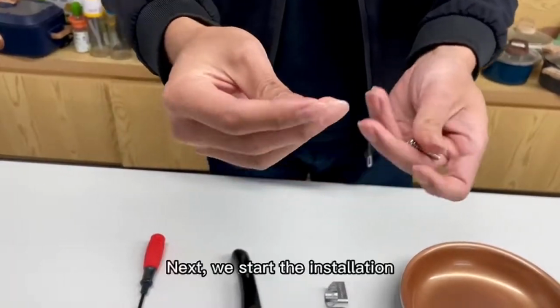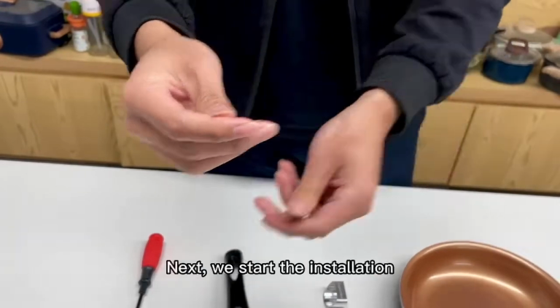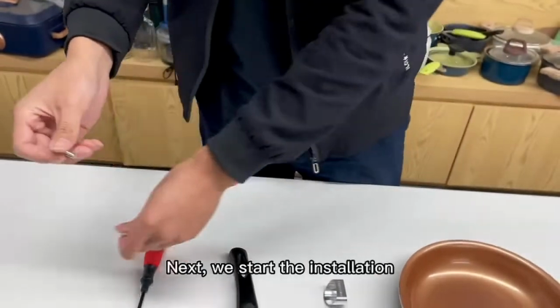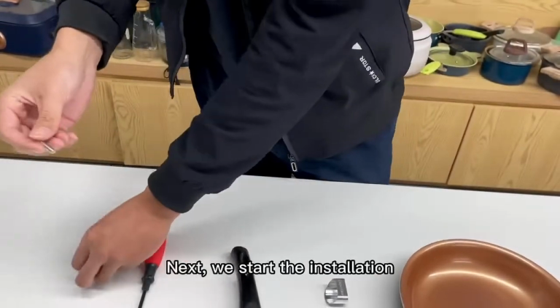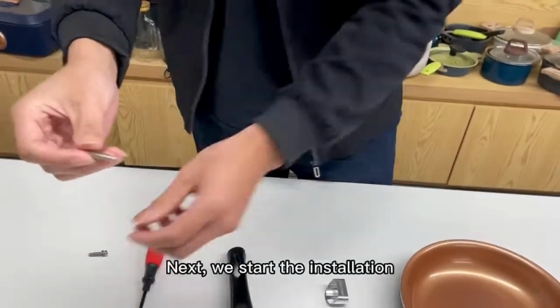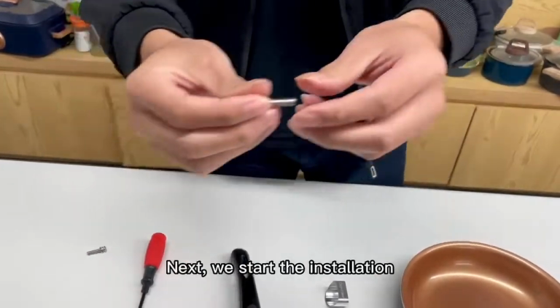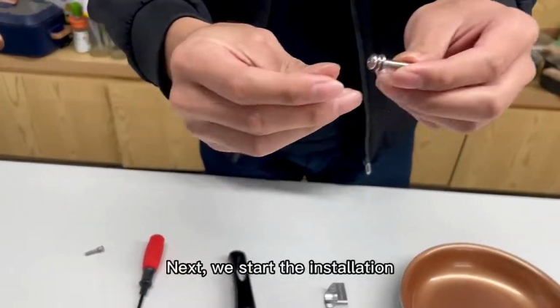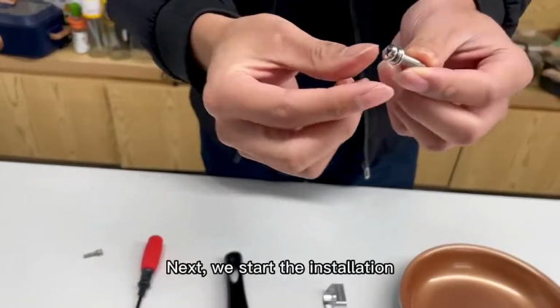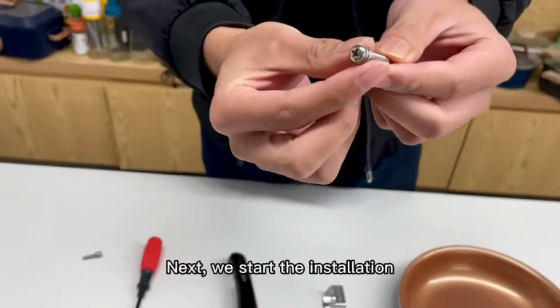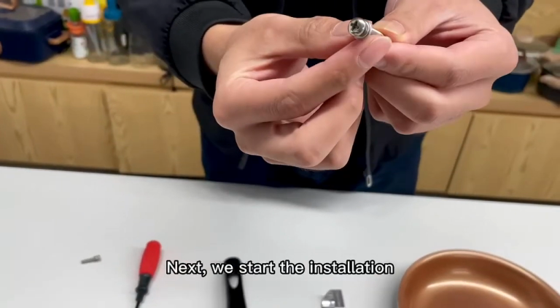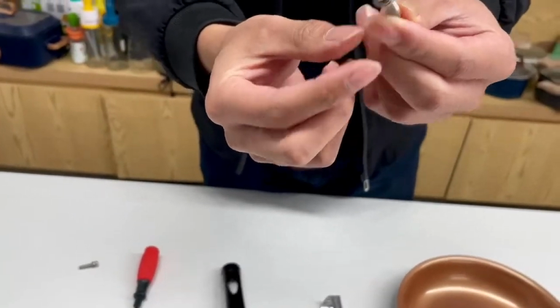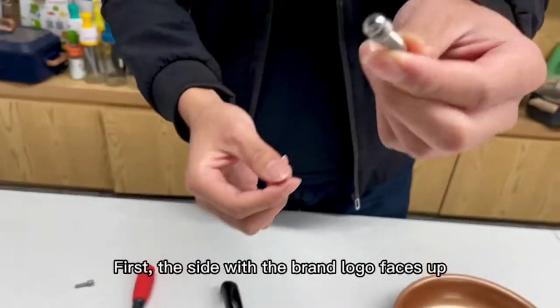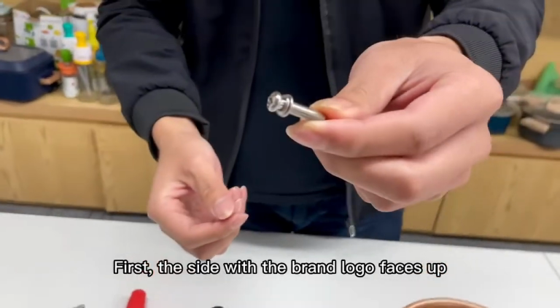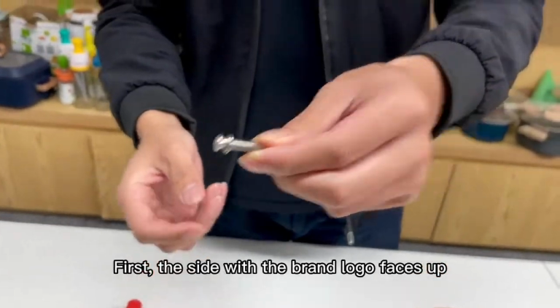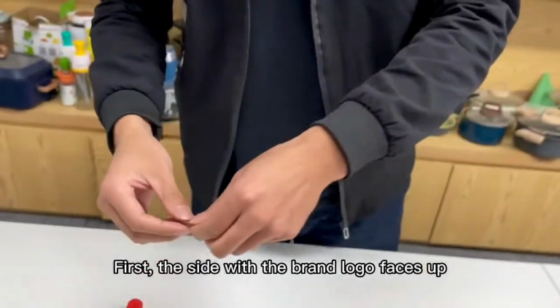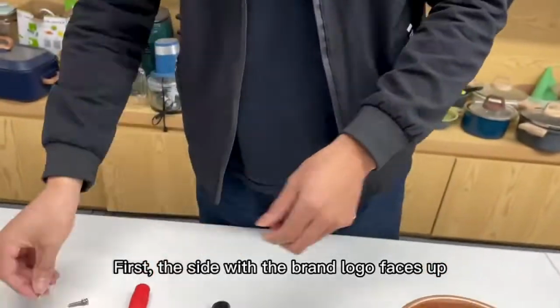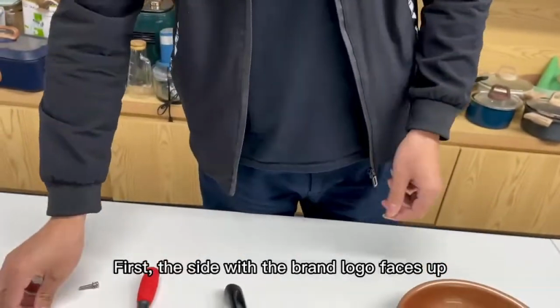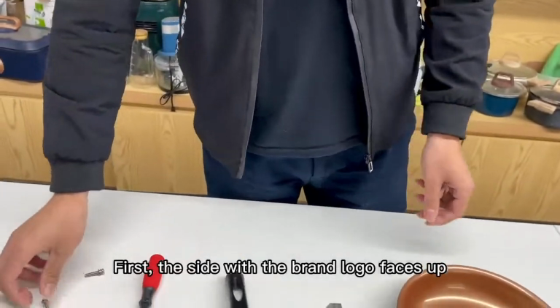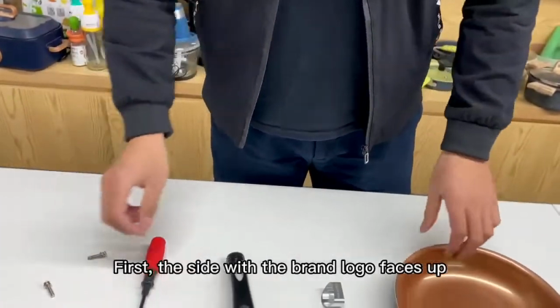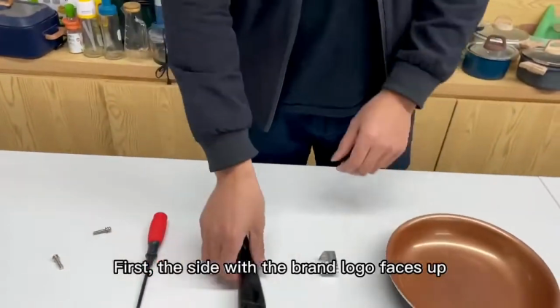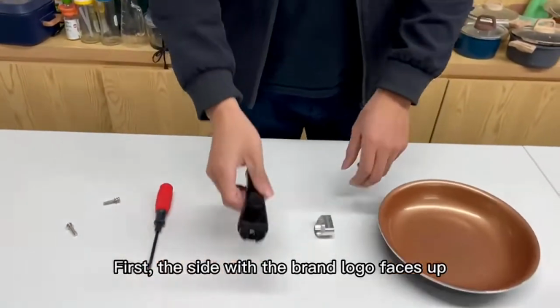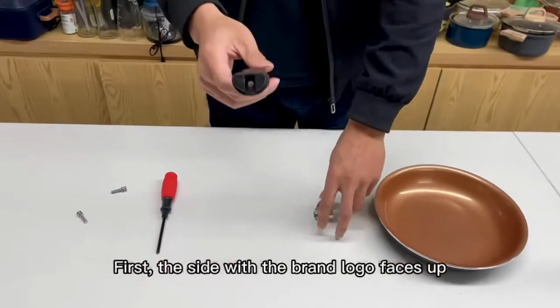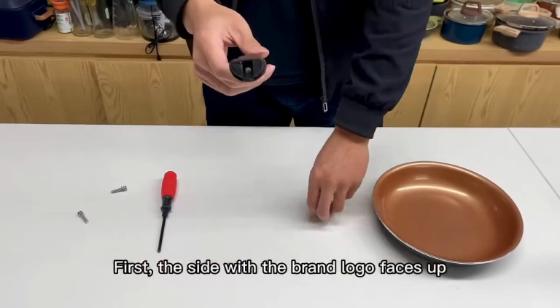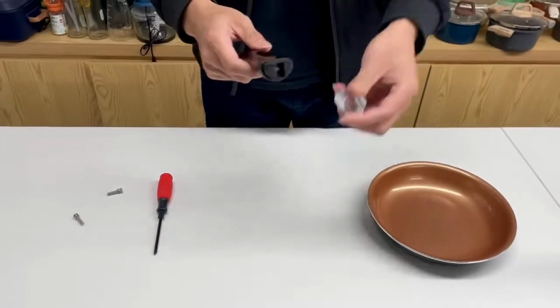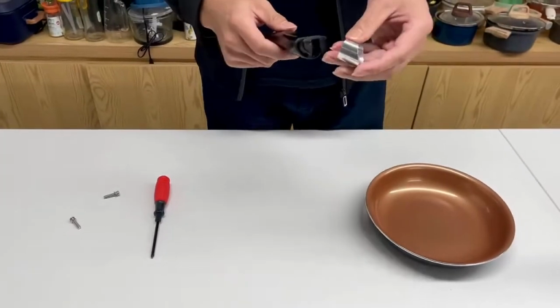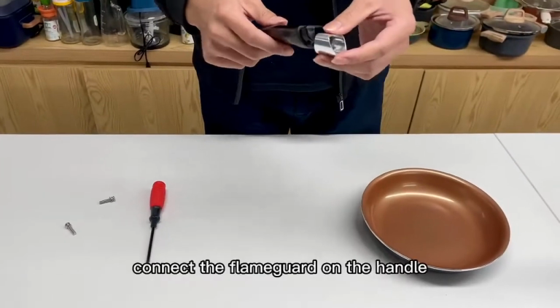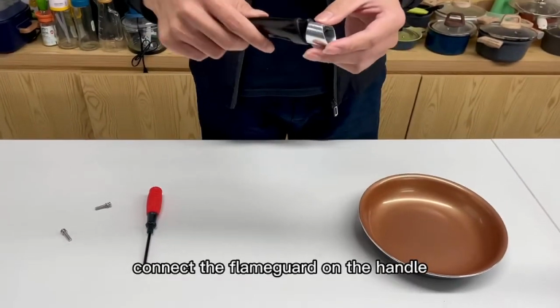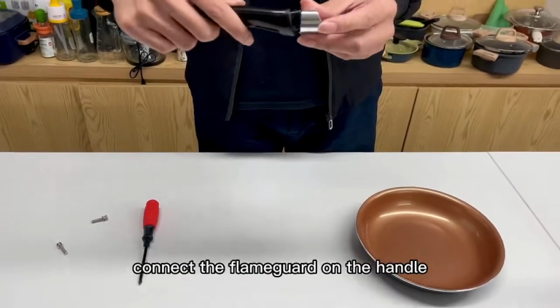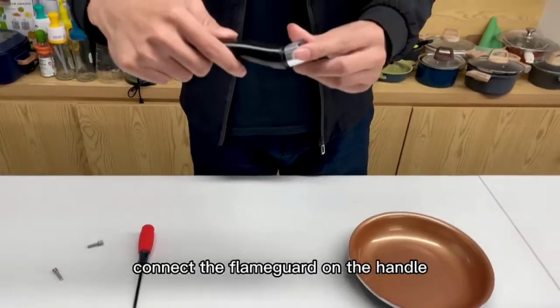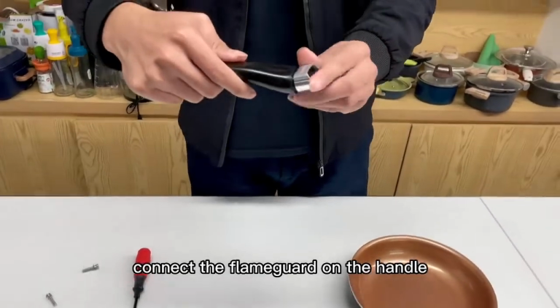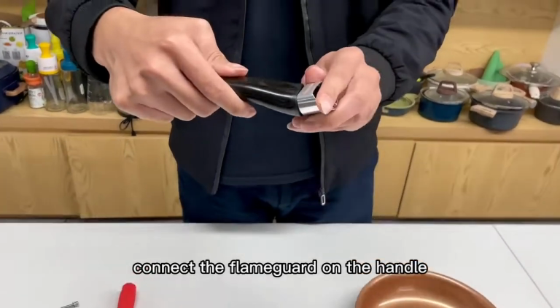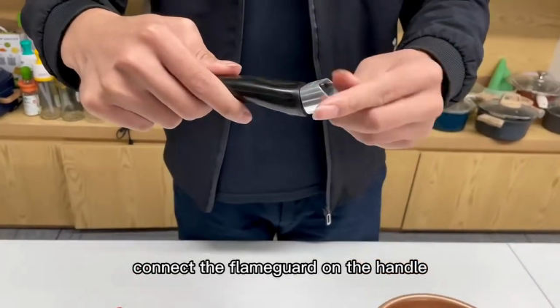Next, we start the installation. First, the side with the brown logo faces up. Connect the flaming guard on the handle.